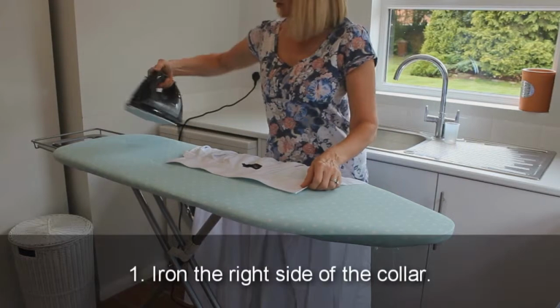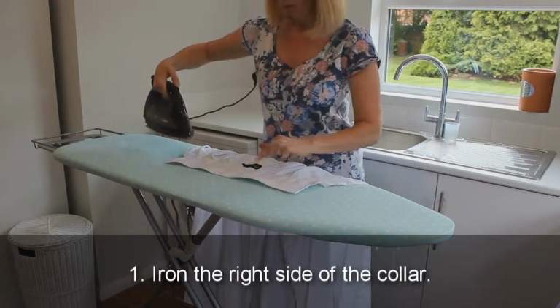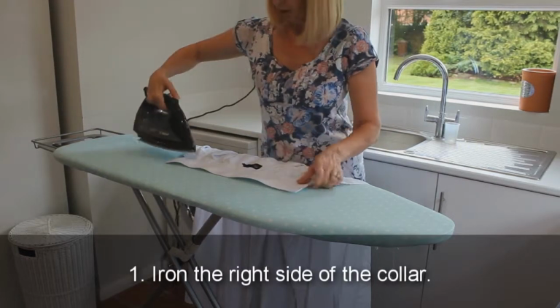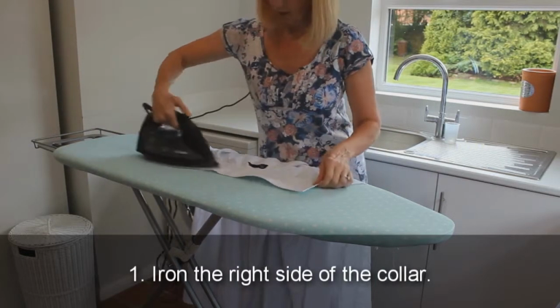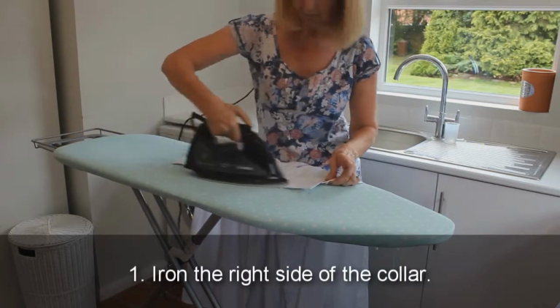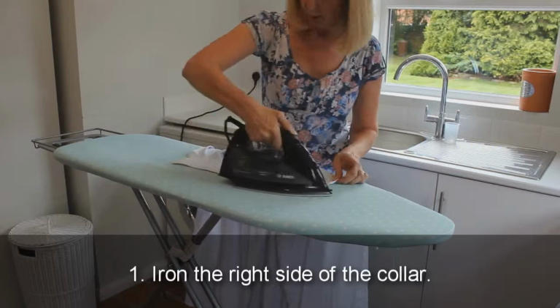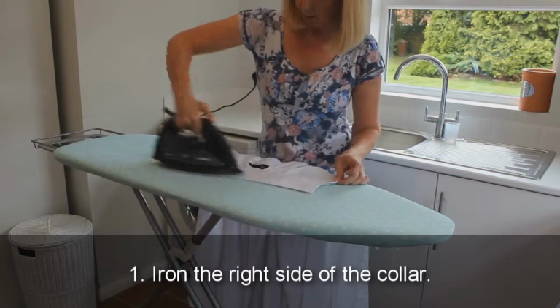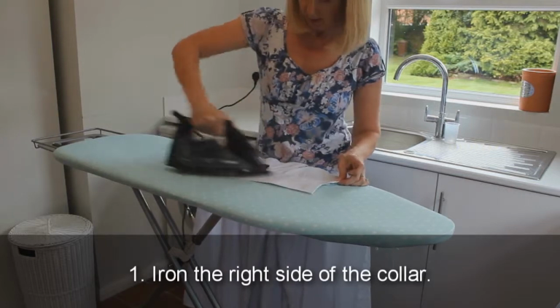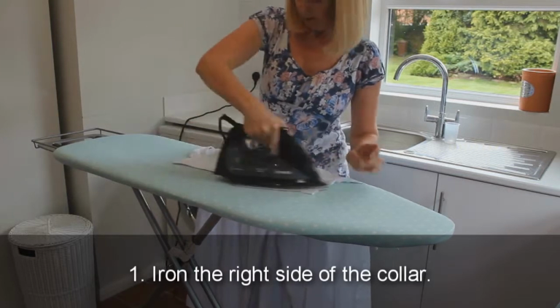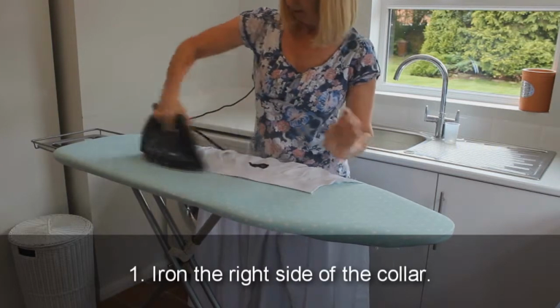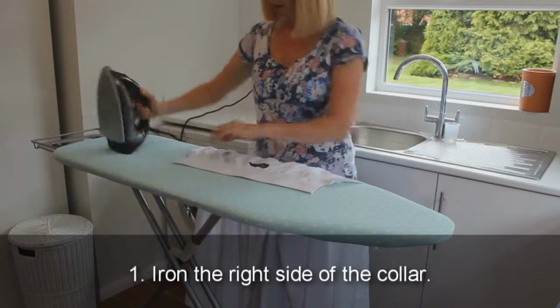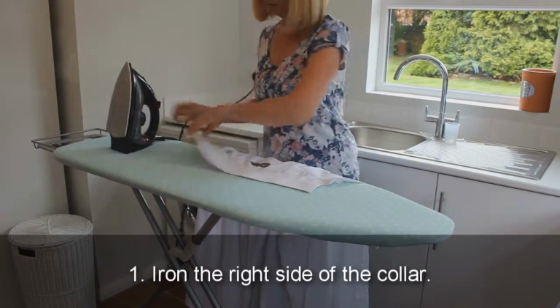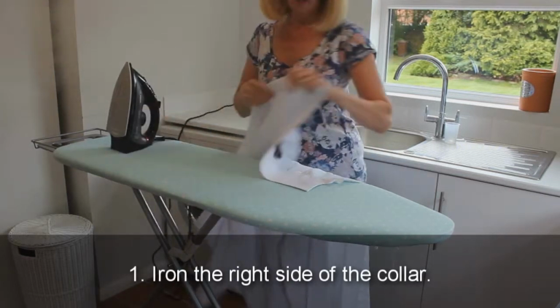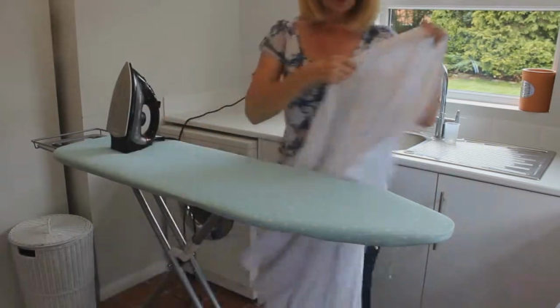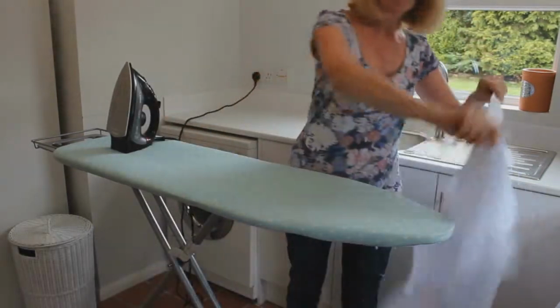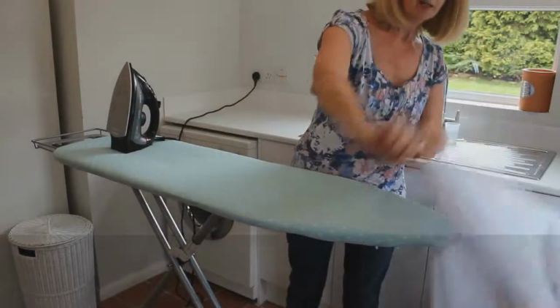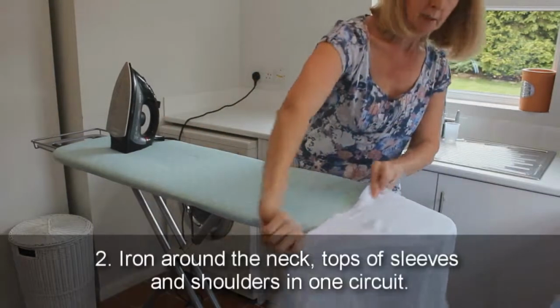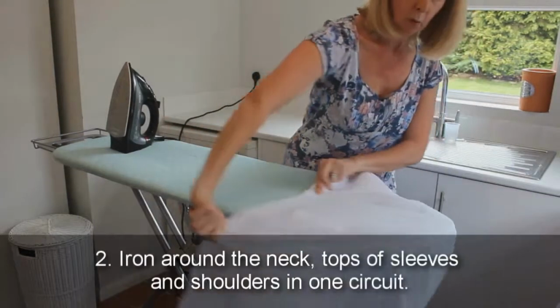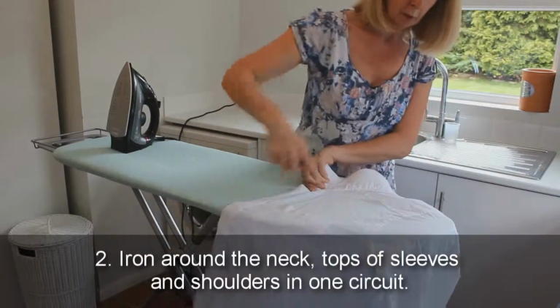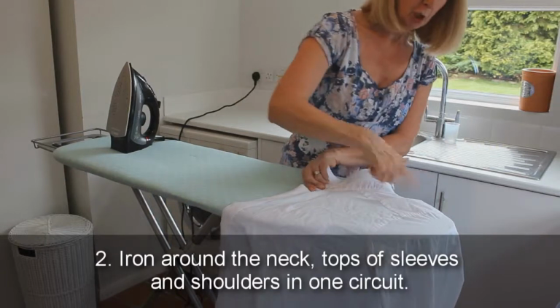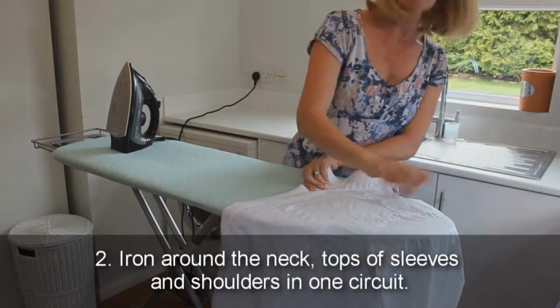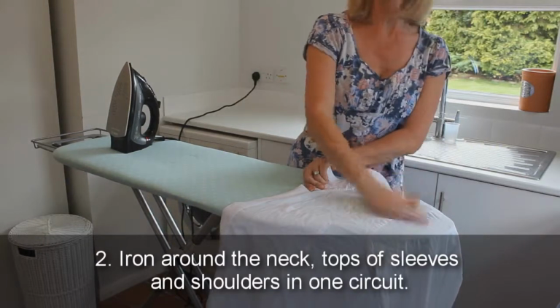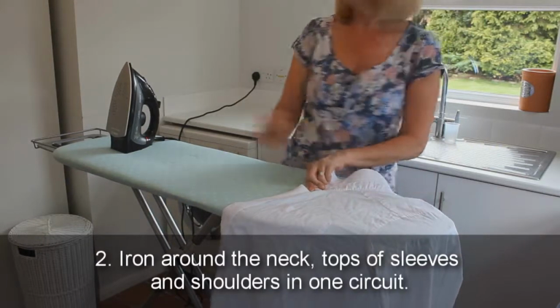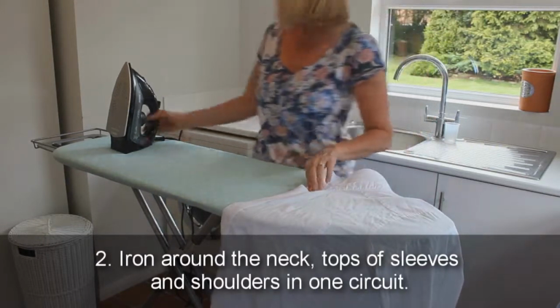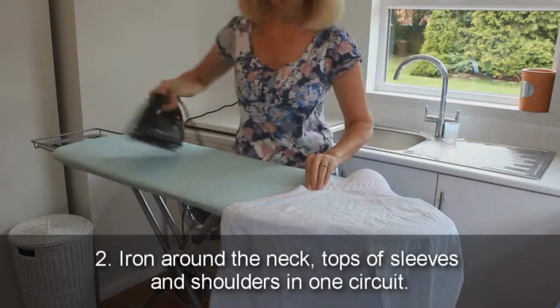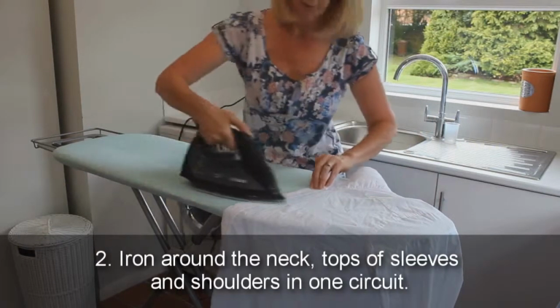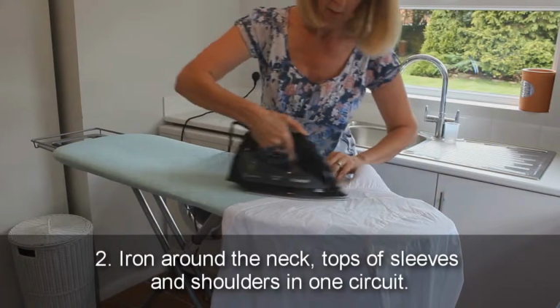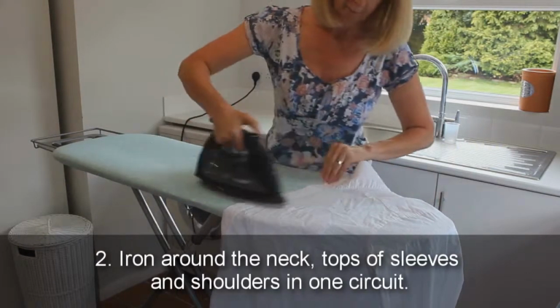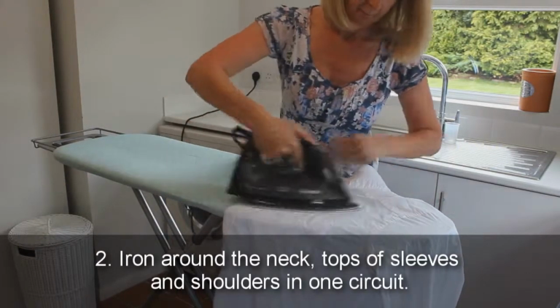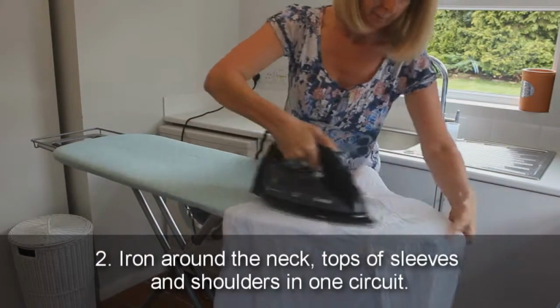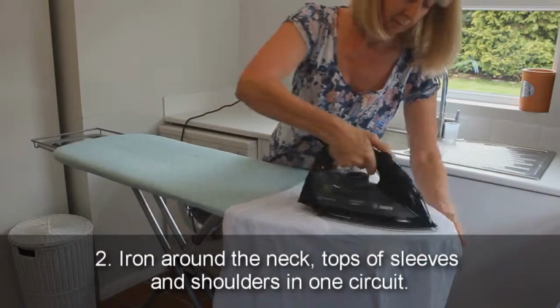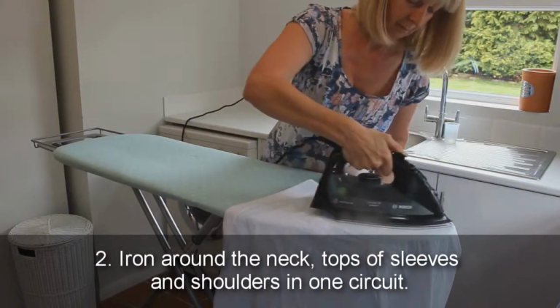1. Iron the right side of the collar. 2. Iron around the neck, the tops of sleeves, and shoulders in one circuit.